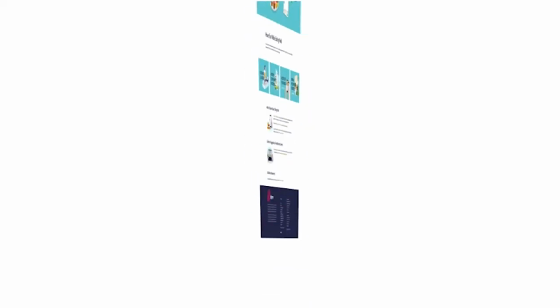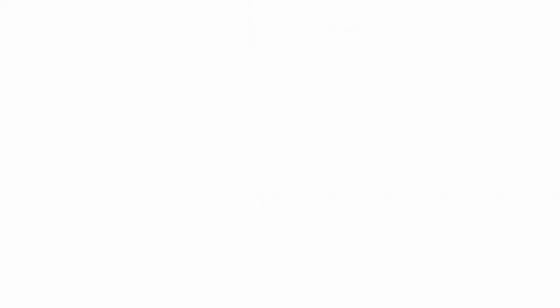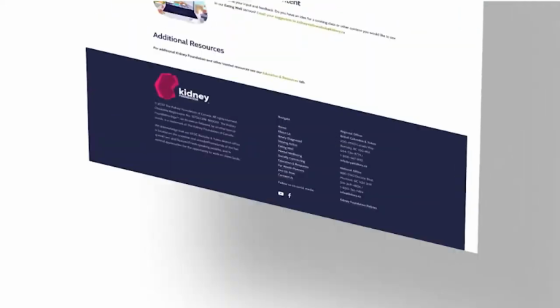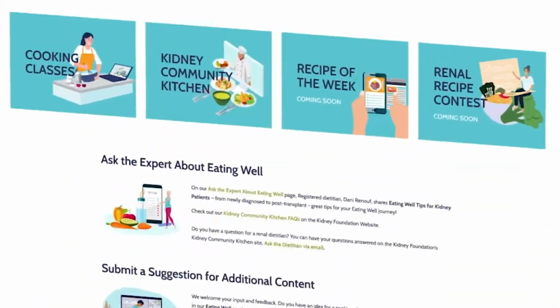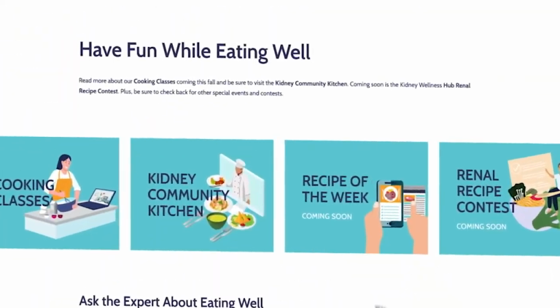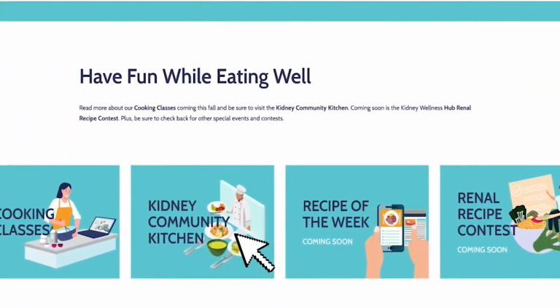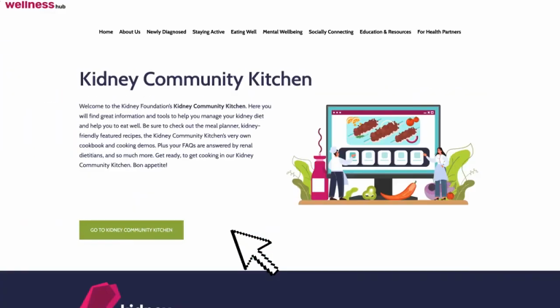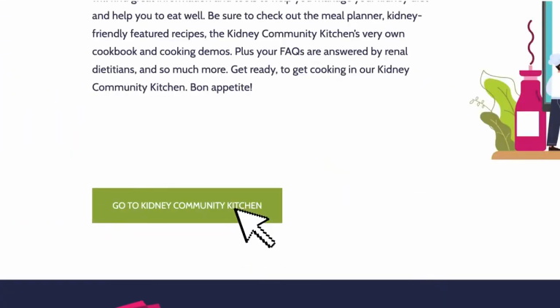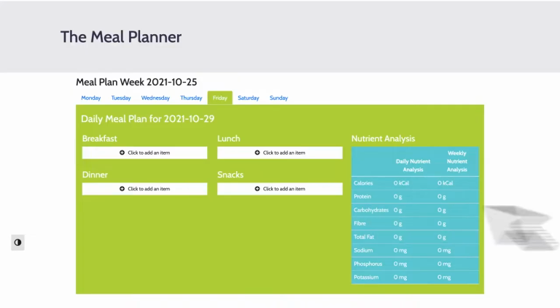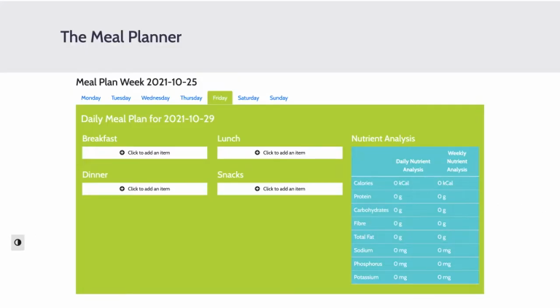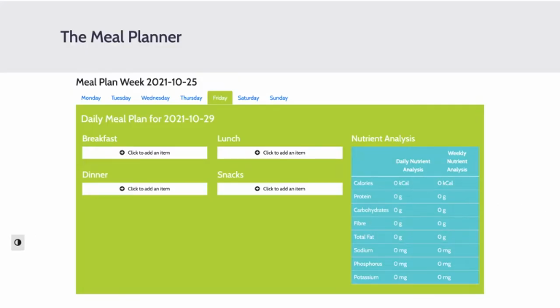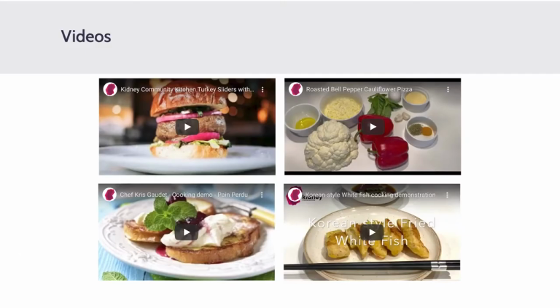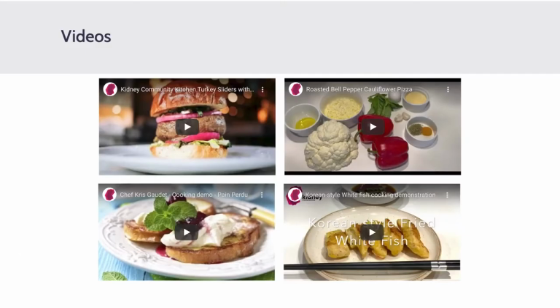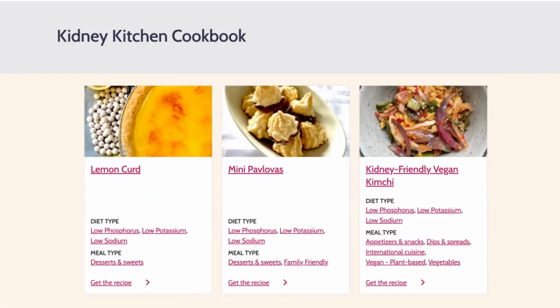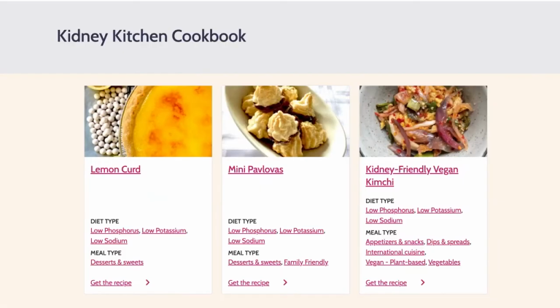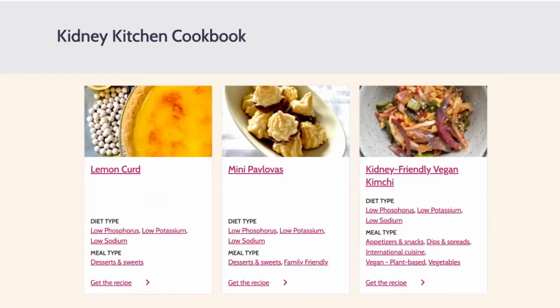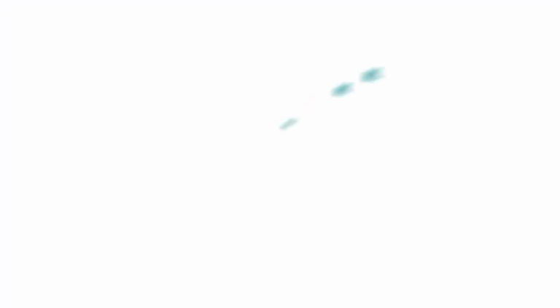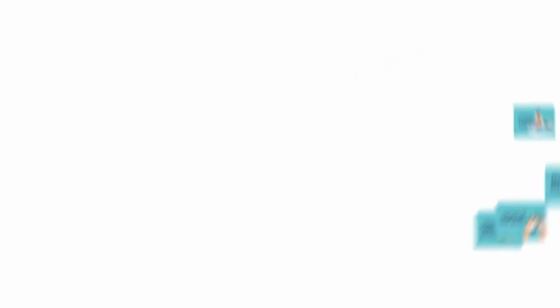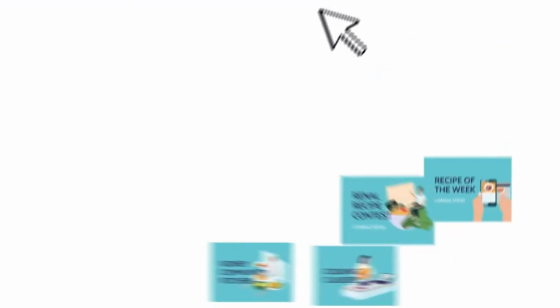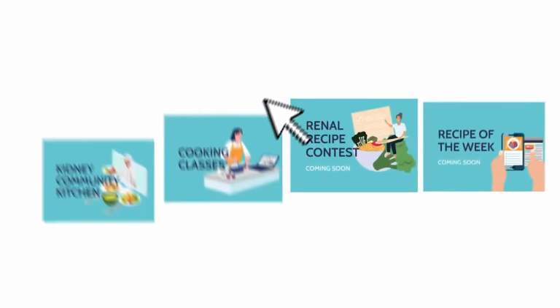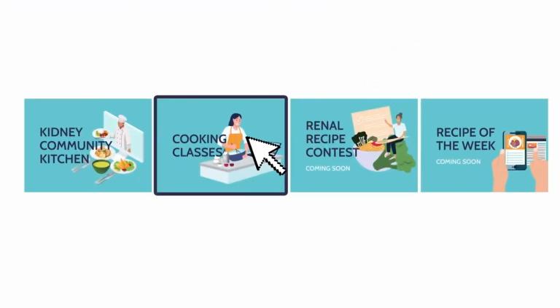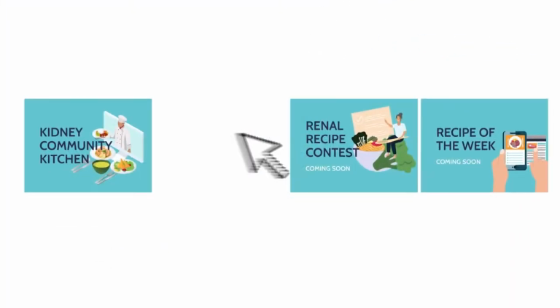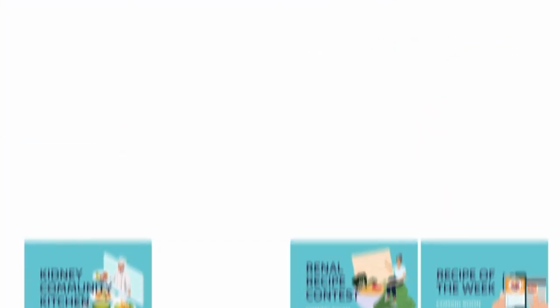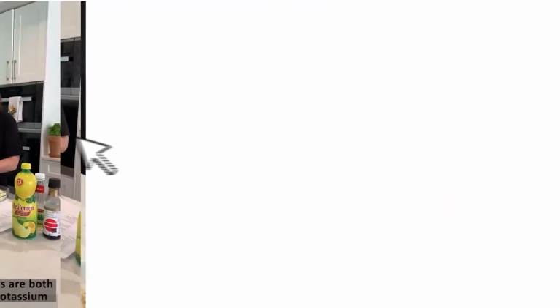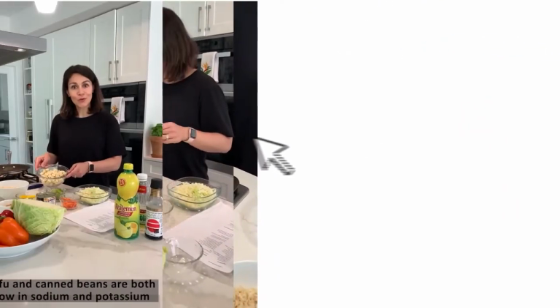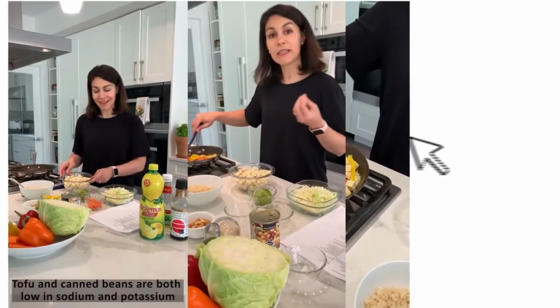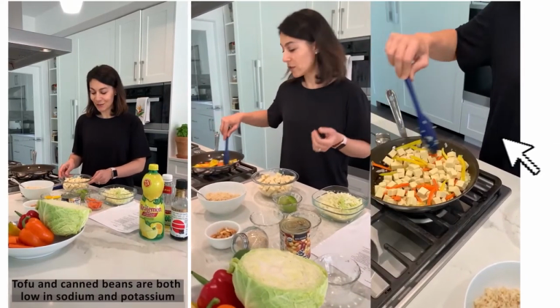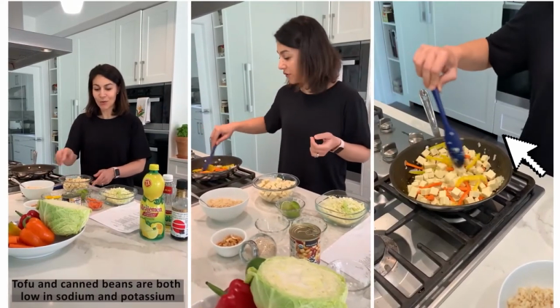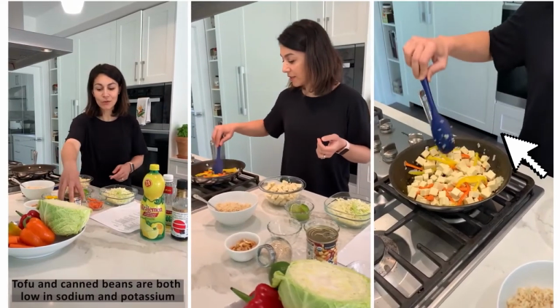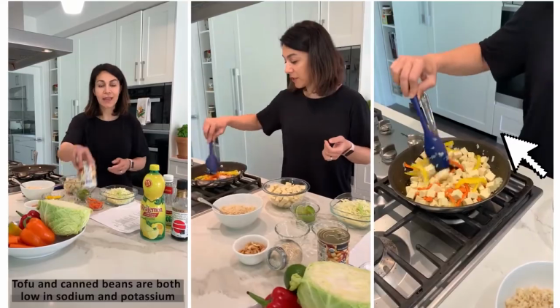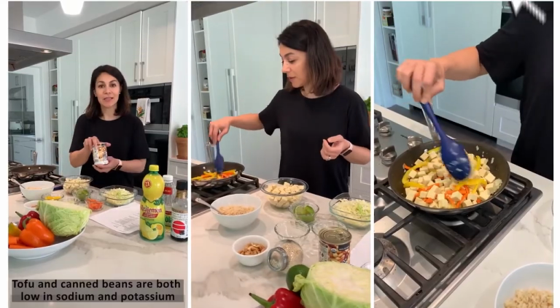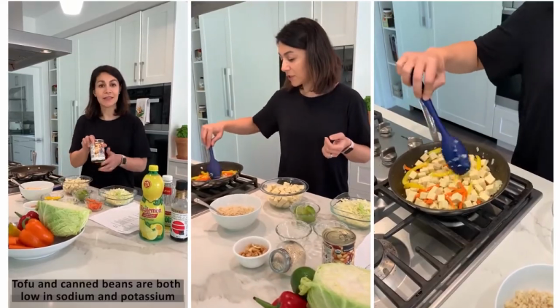Be sure to check out the Kidney Community Kitchen with meal planners, cooking demos, kidney-friendly recipes, and don't miss the opportunity to test your cooking skills in one of our live cooking classes.